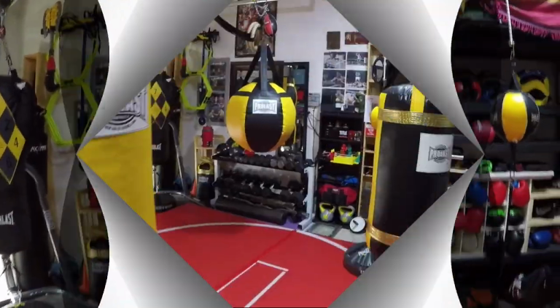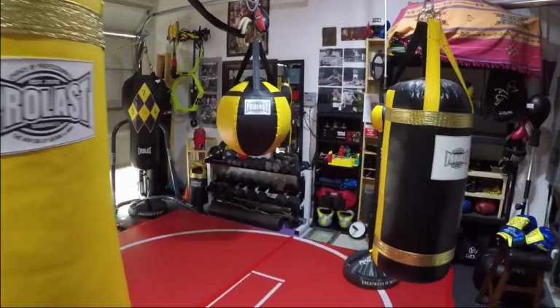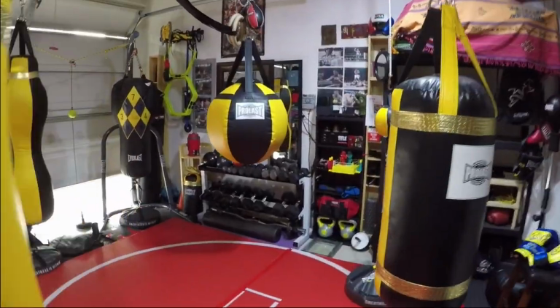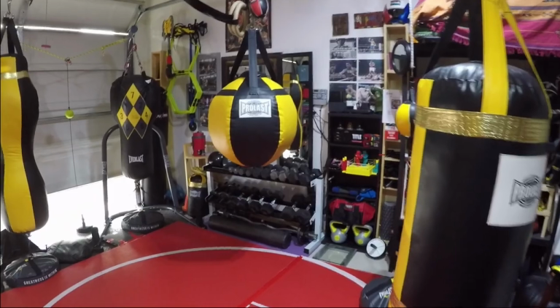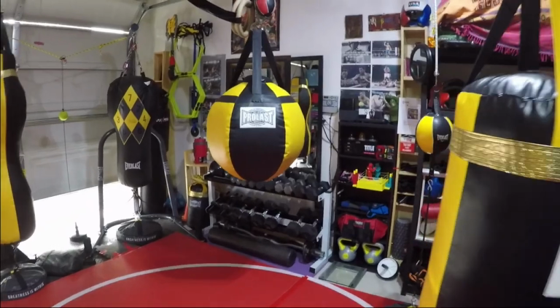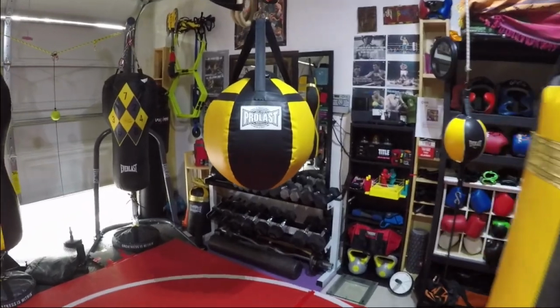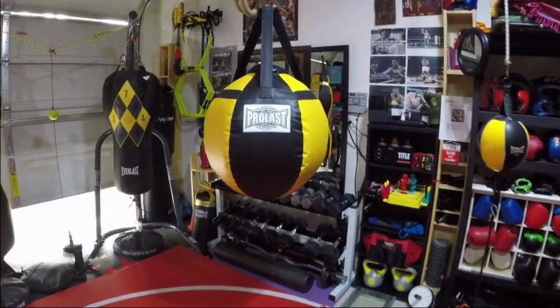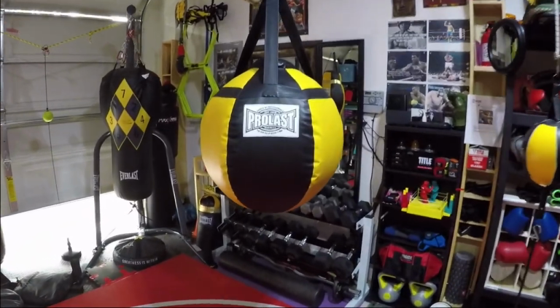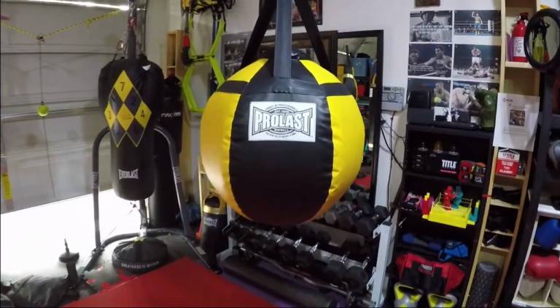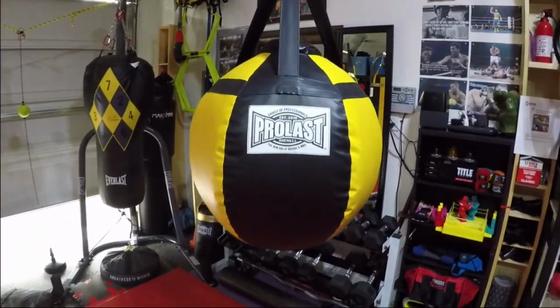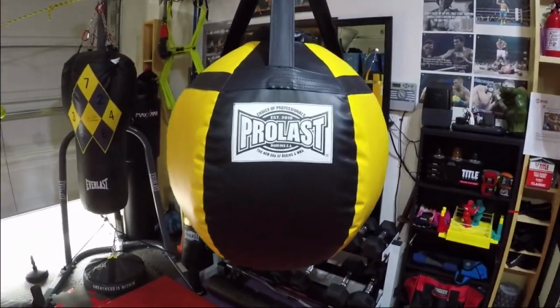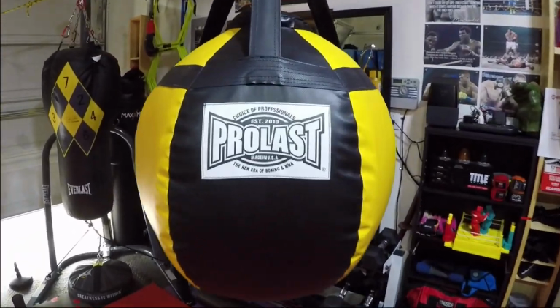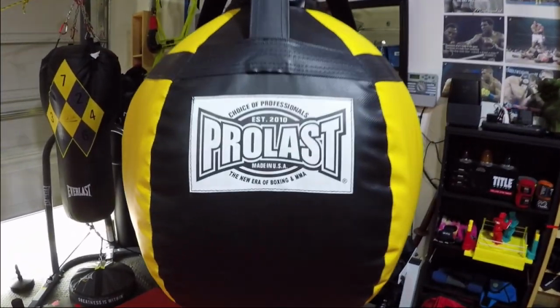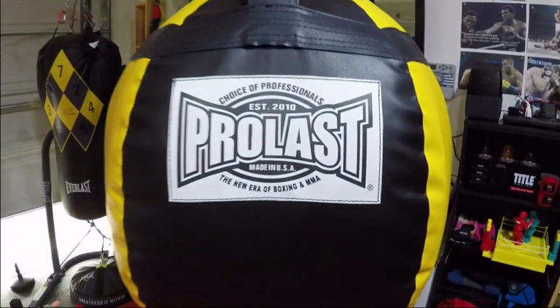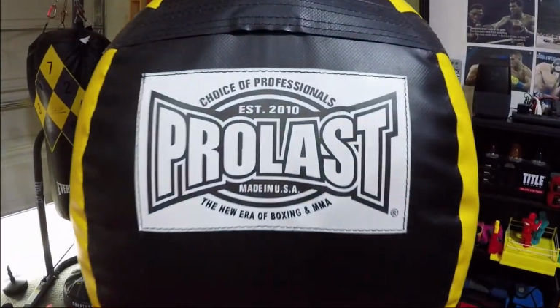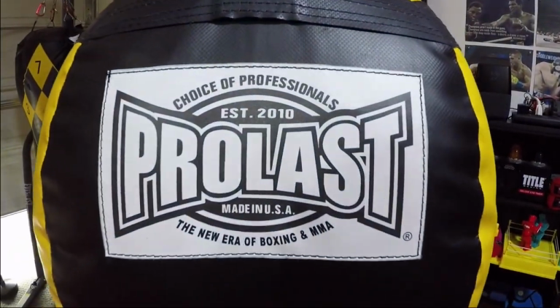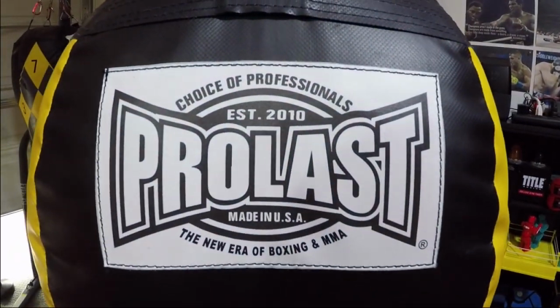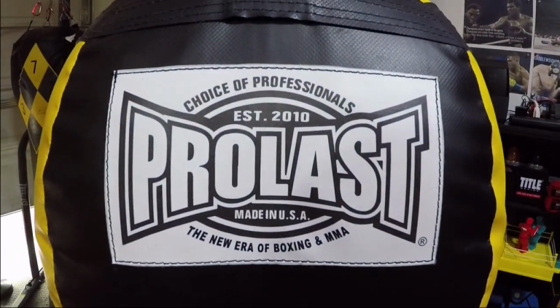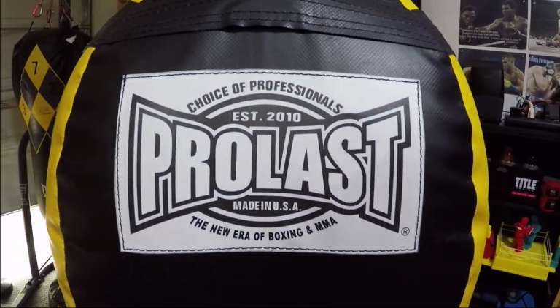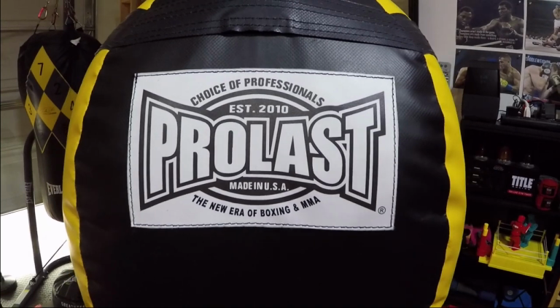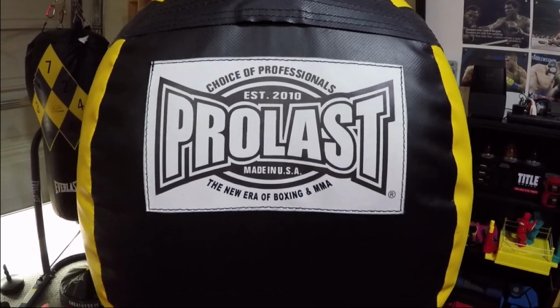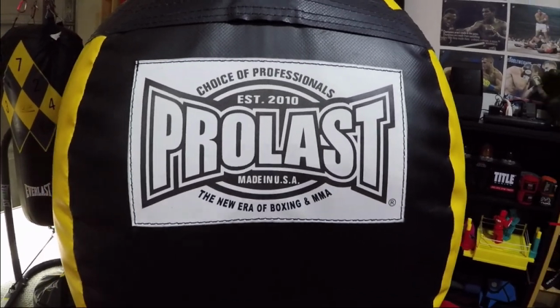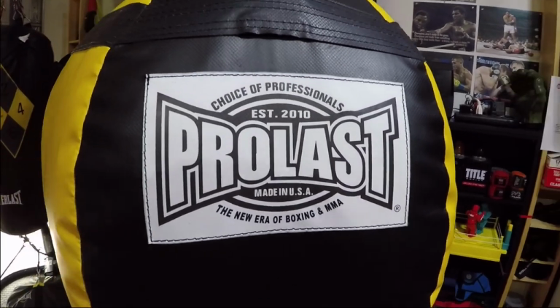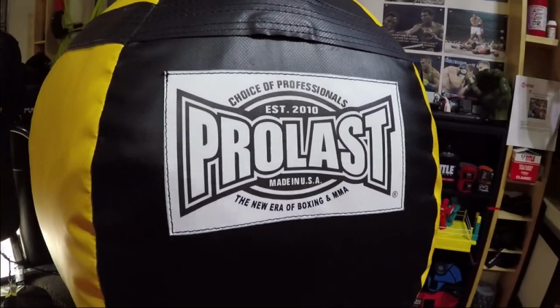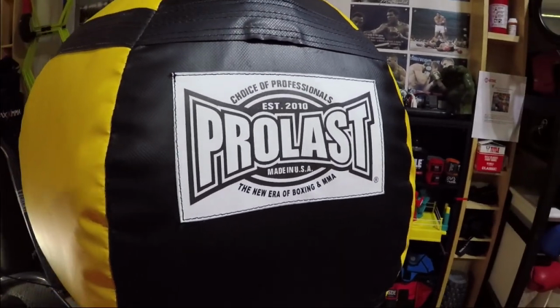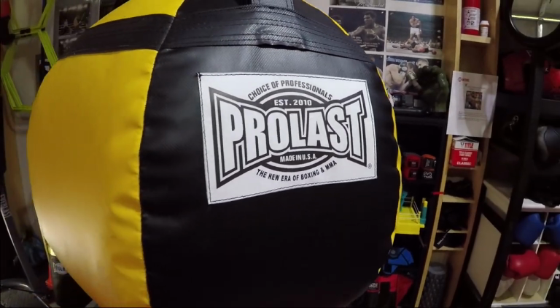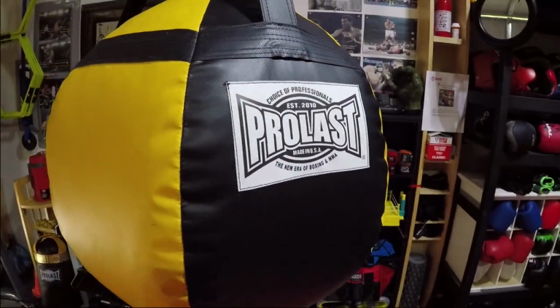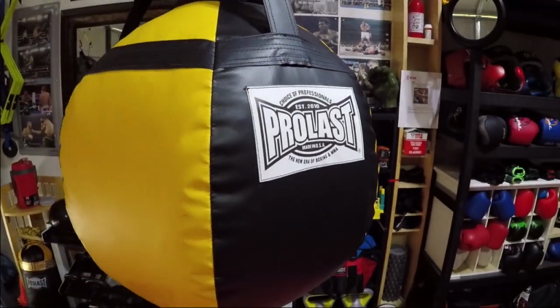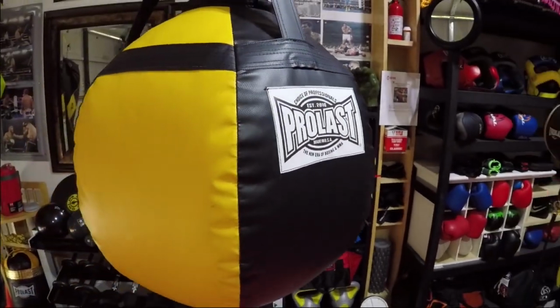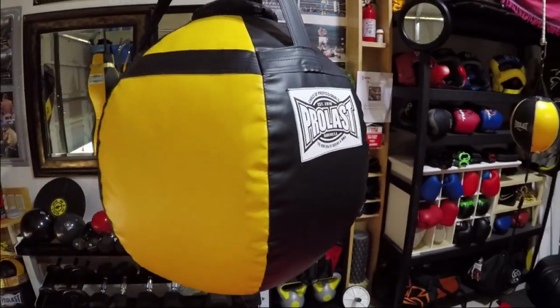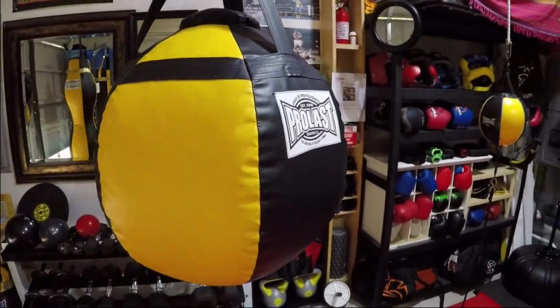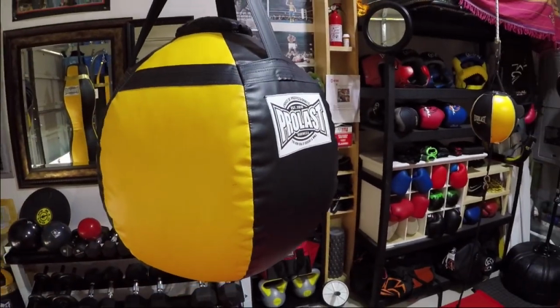Perlast Wrecking Ball, made in the USA, for boxers of all sizes. Great for home or professional gyms. The size is 30 inches by 25 and it weighs about 85 pounds.